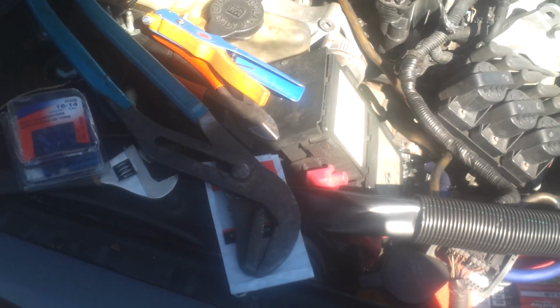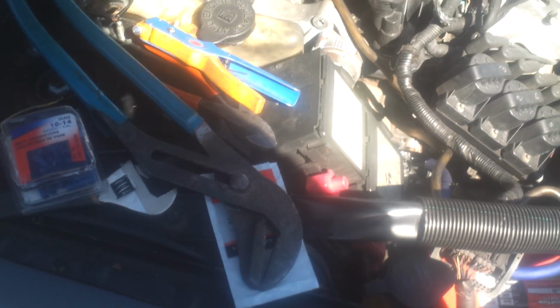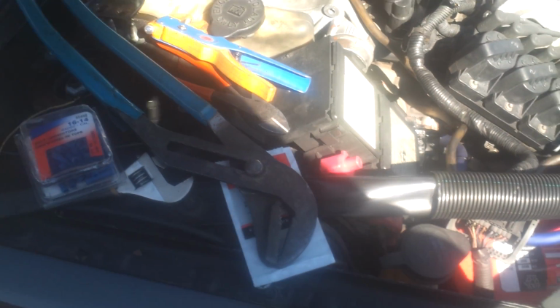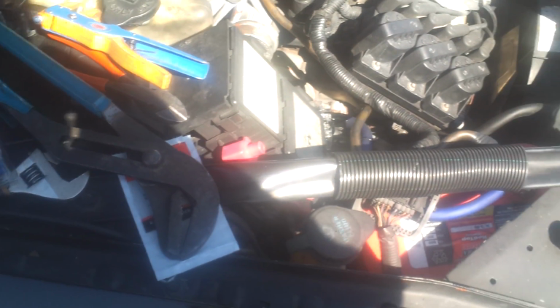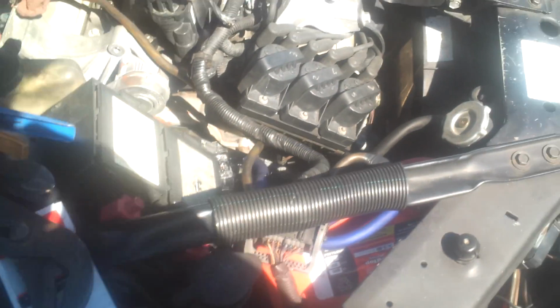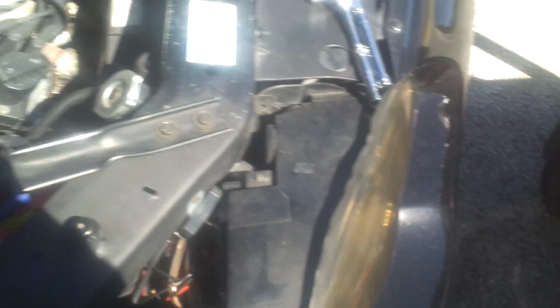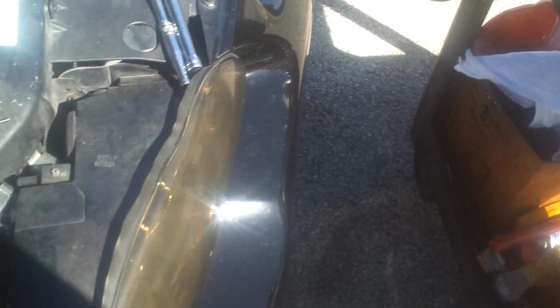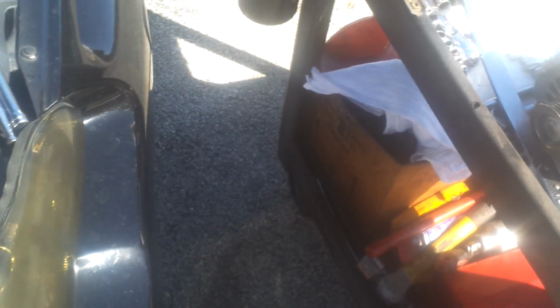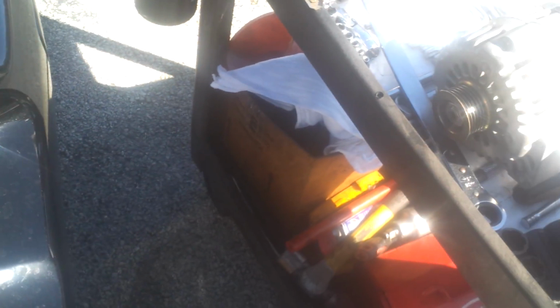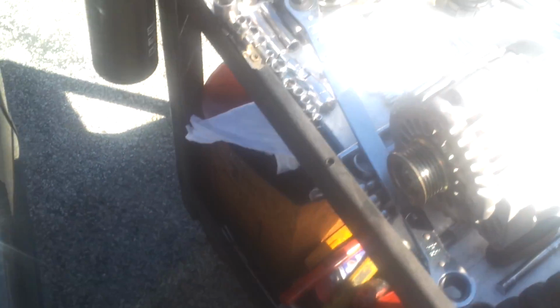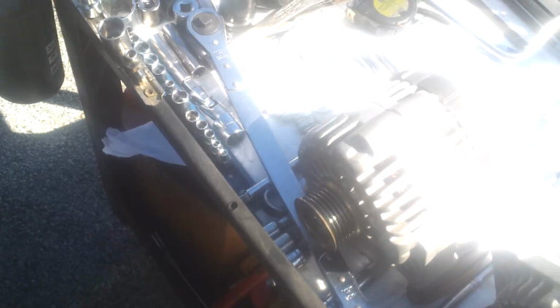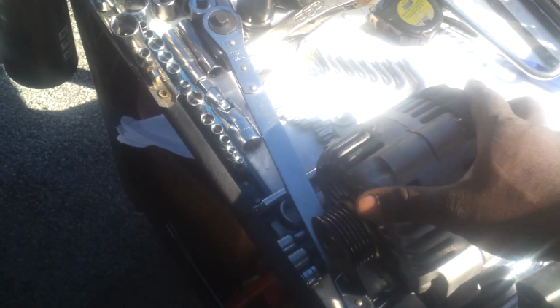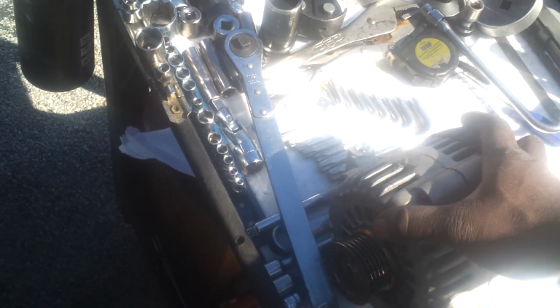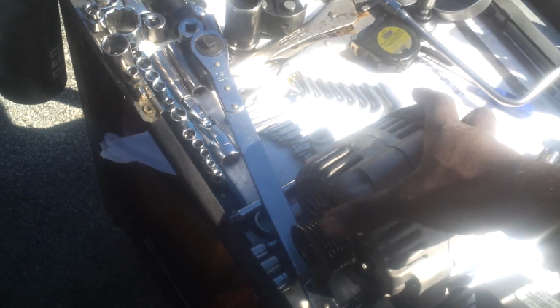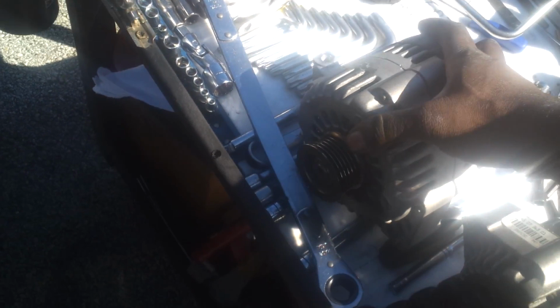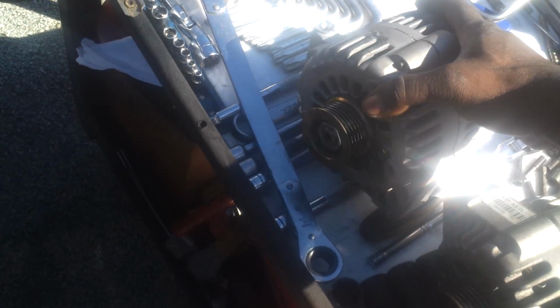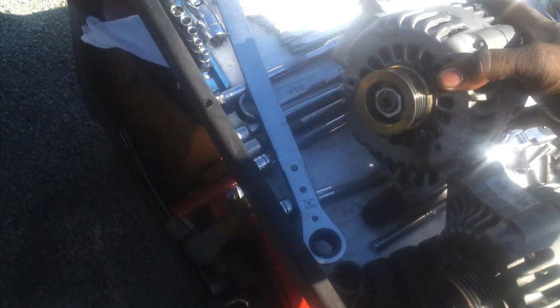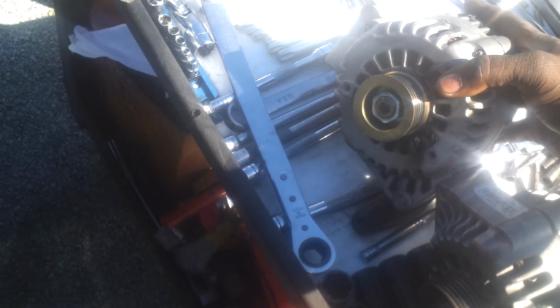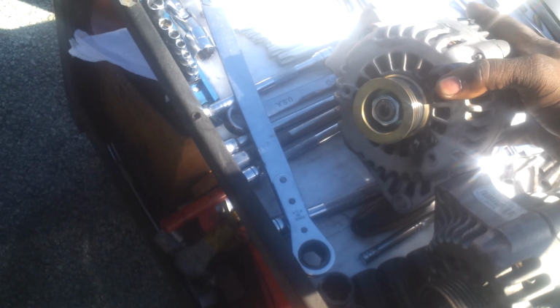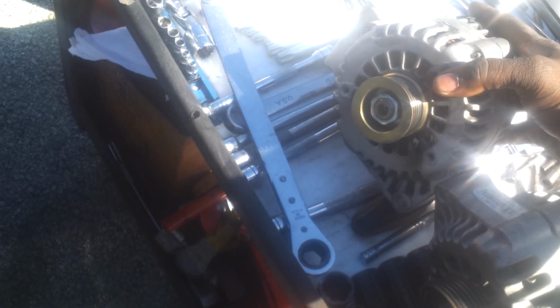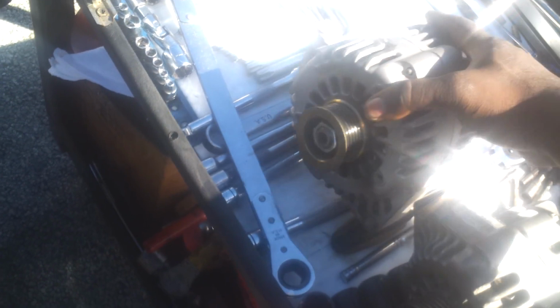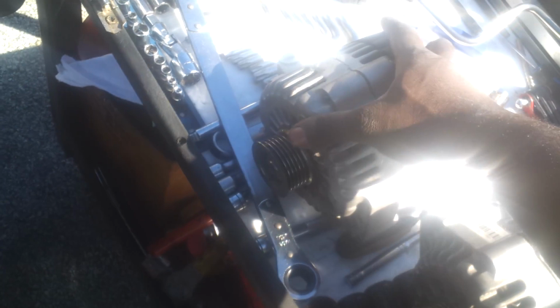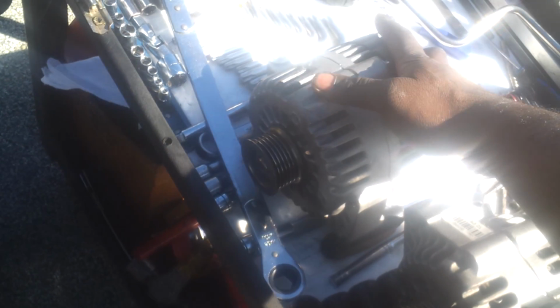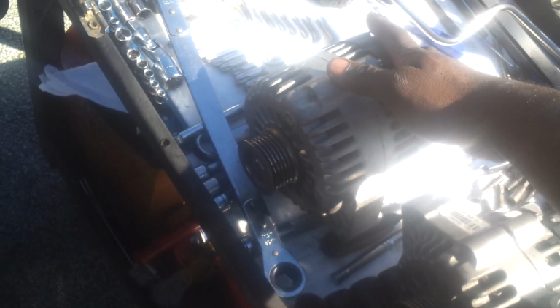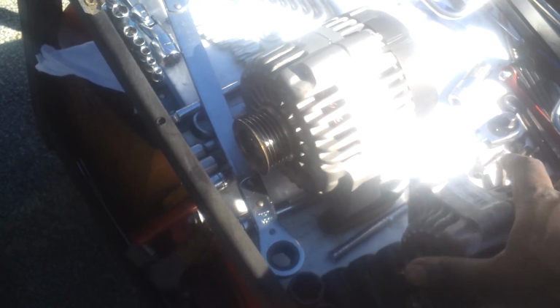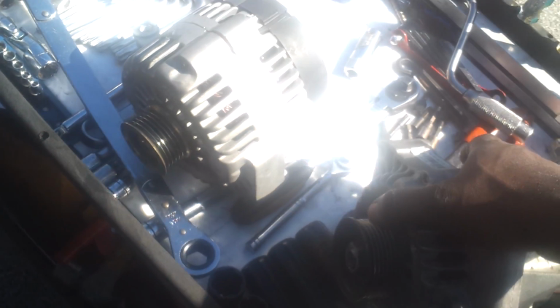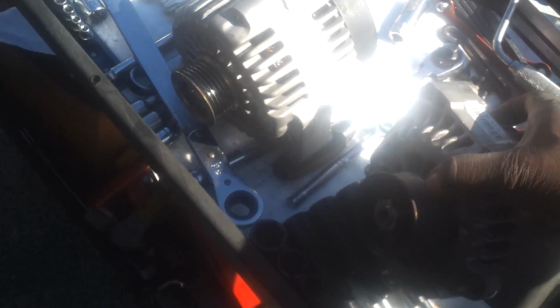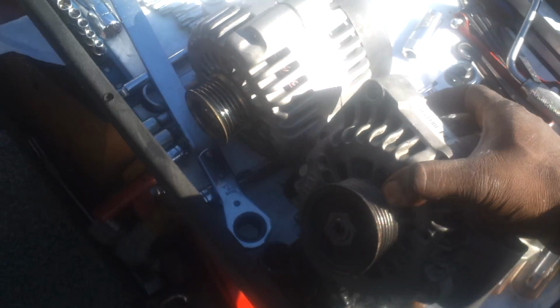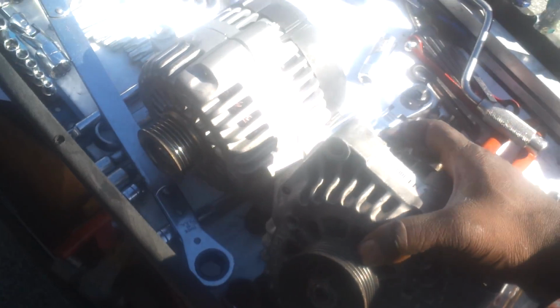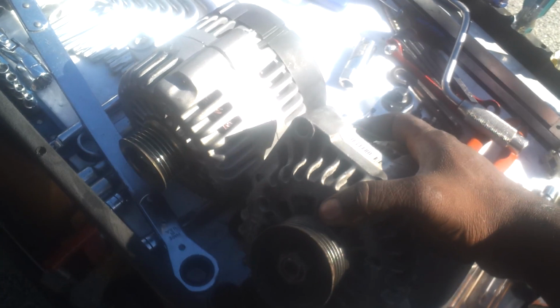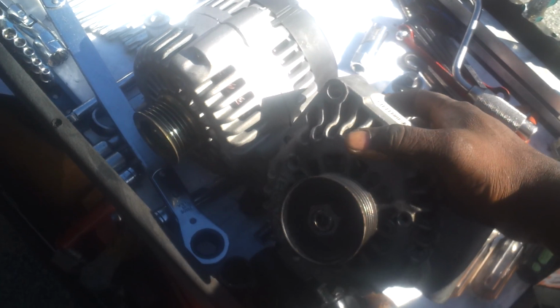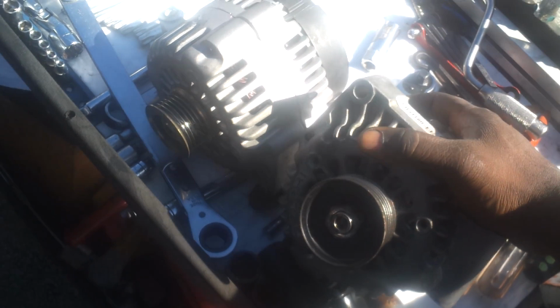I have a high output alternator right here — this is a 220 amp alternator. I just took it out of my car. And this is my stock one right here, which is a remanufactured unit.